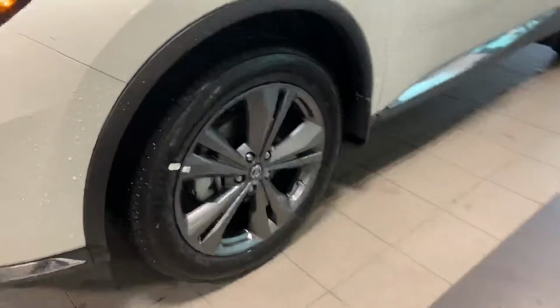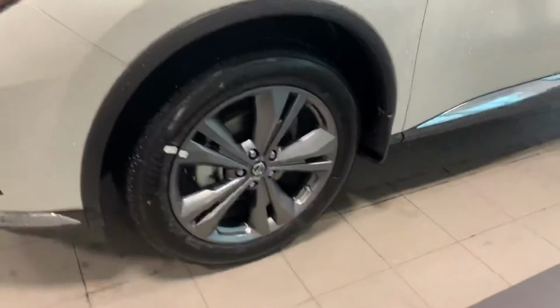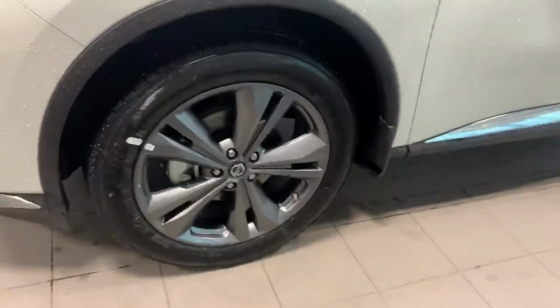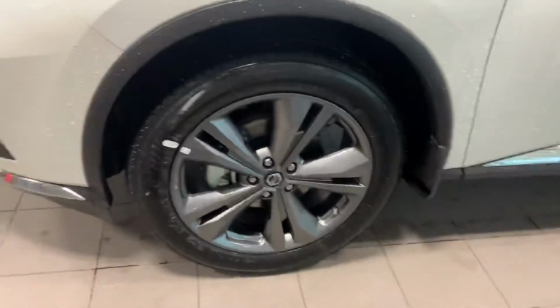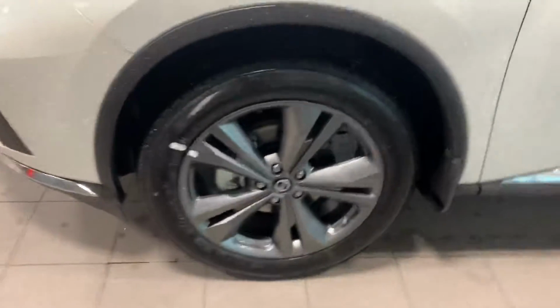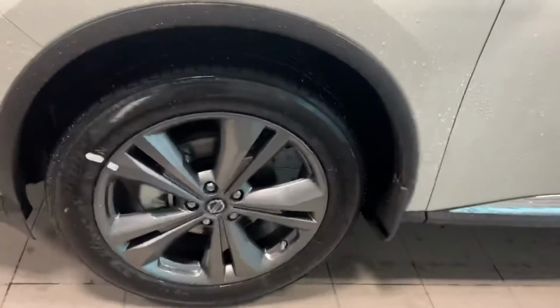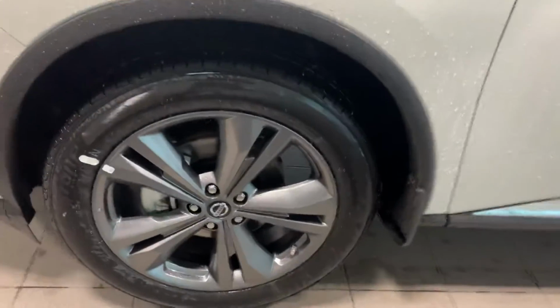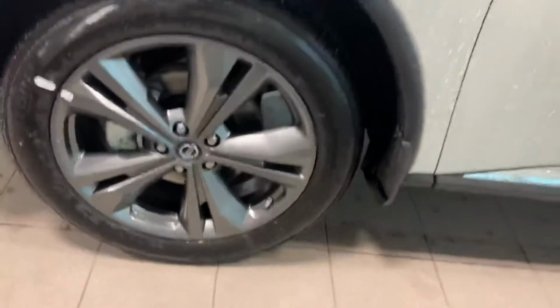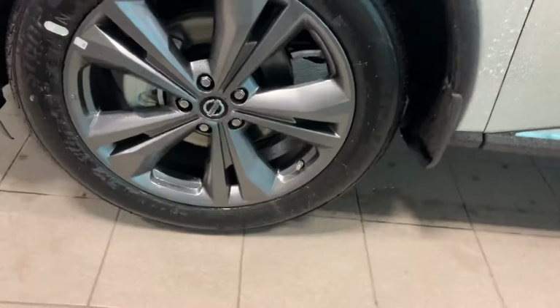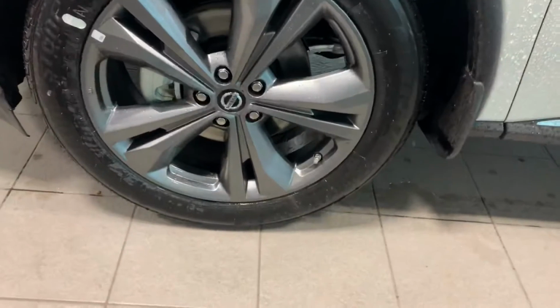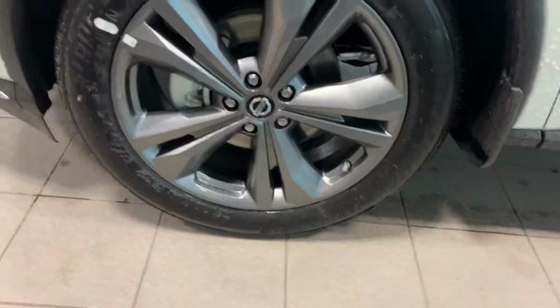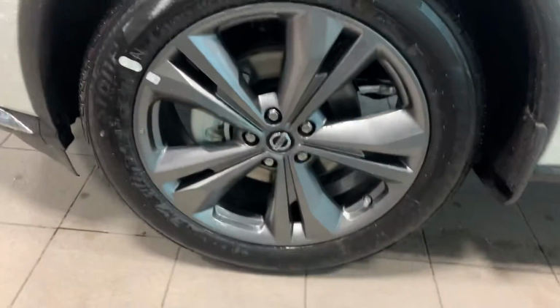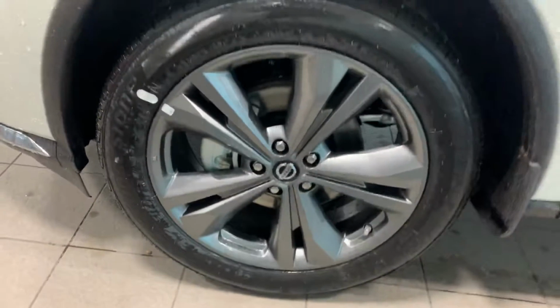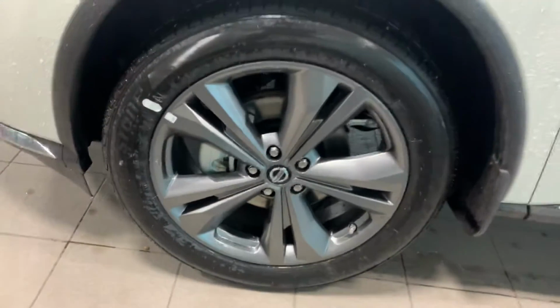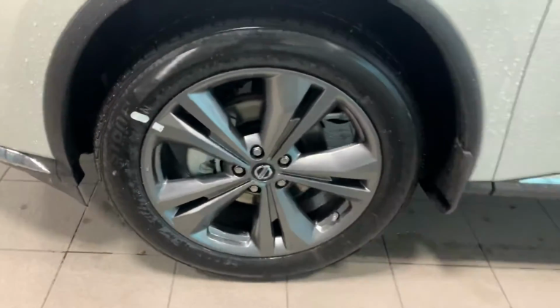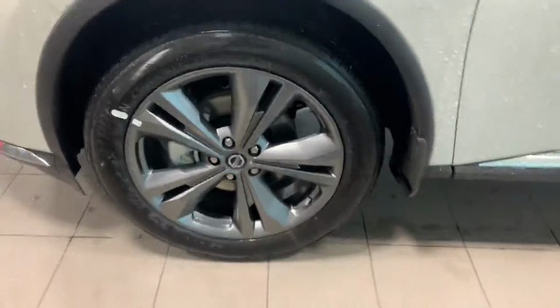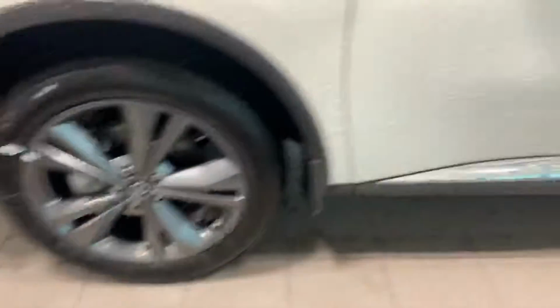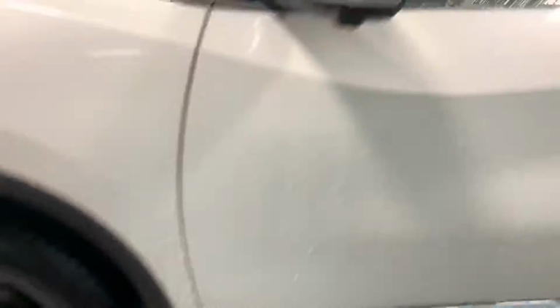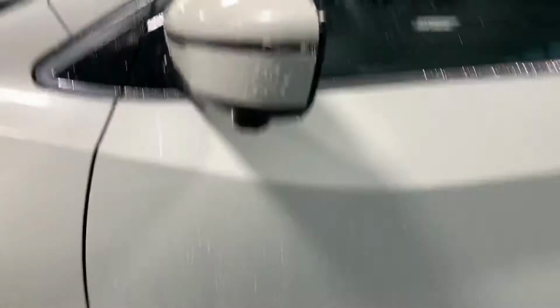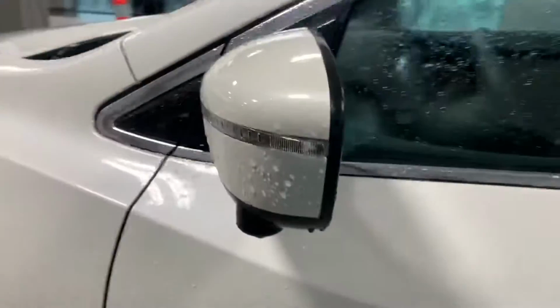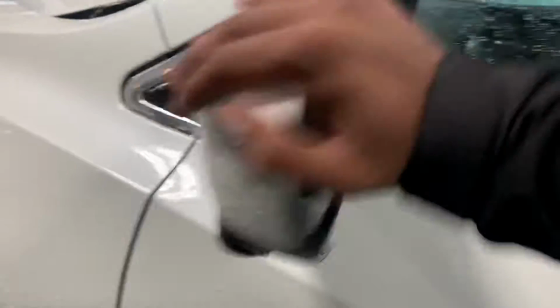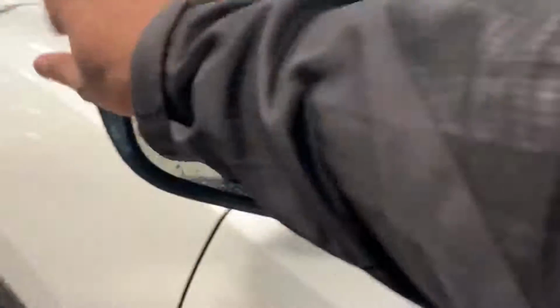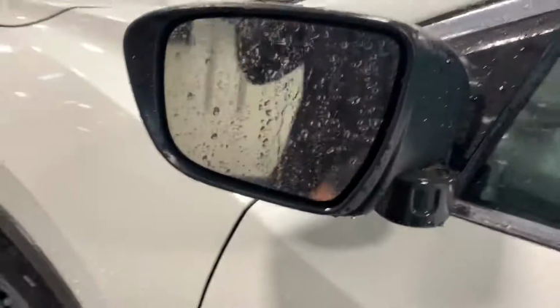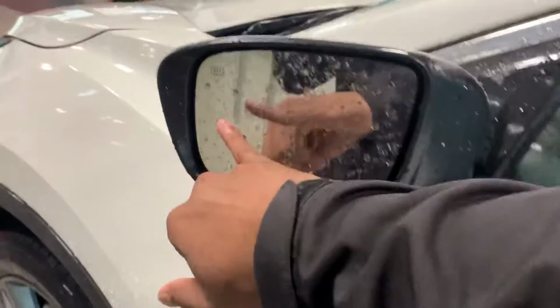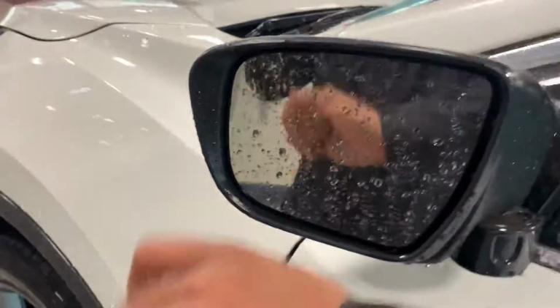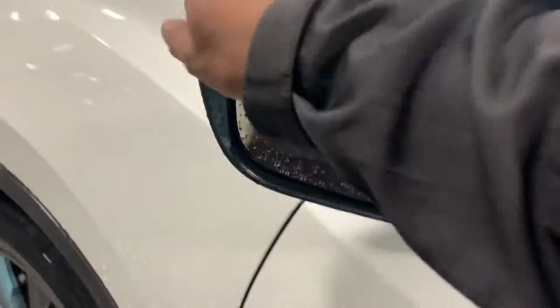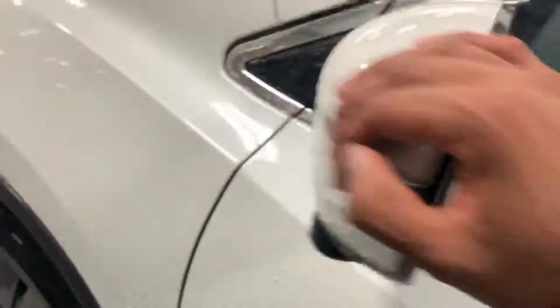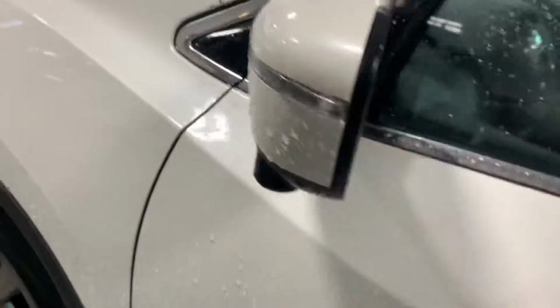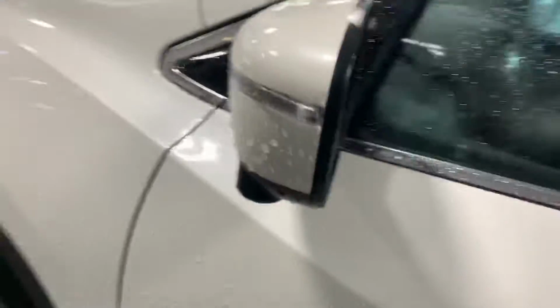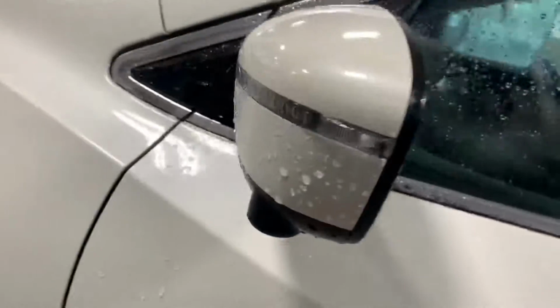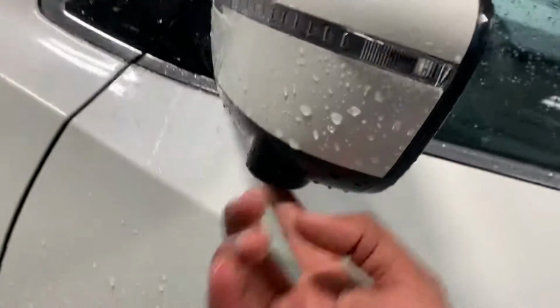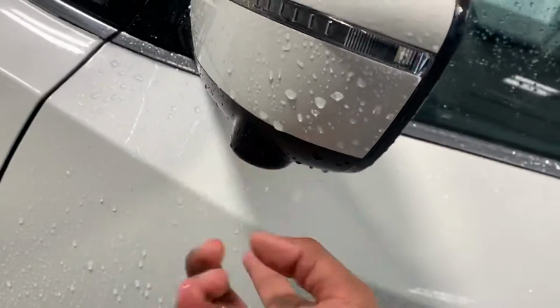Coming around to the side here, you've got your hyper silver chrome alloy rims — 20 inch, absolutely gorgeous. Over here, breakaway mirrors that are heated, so you never have to worry about the winter, the snow, or the rain.